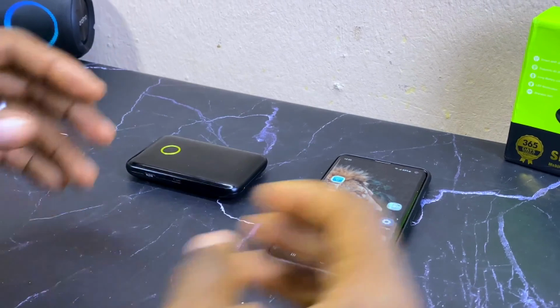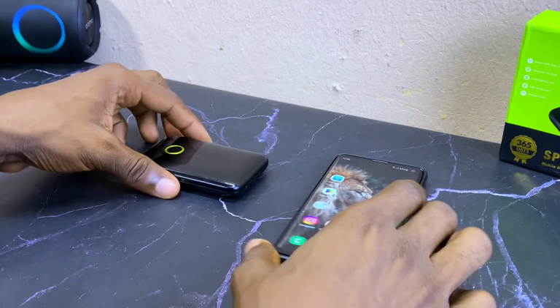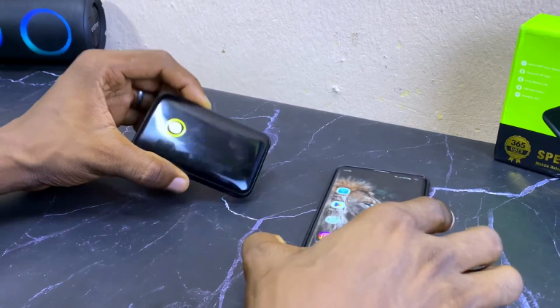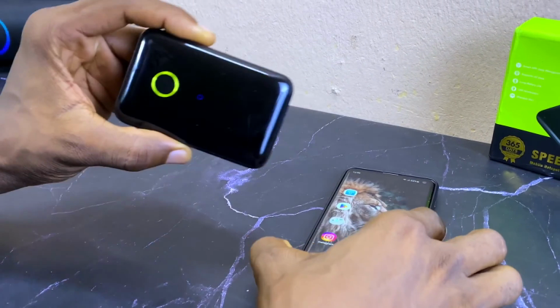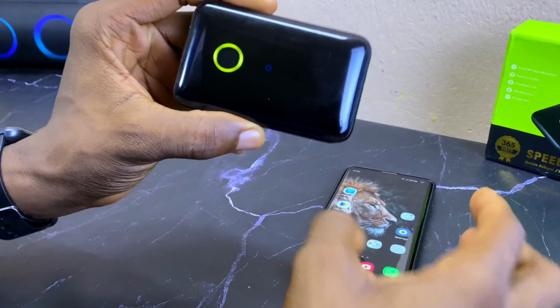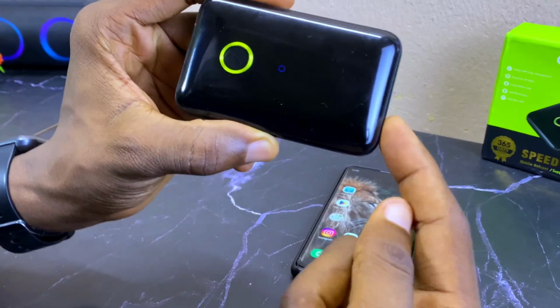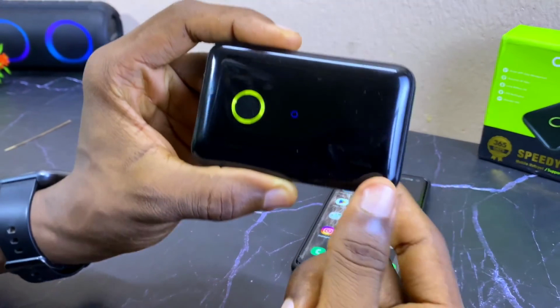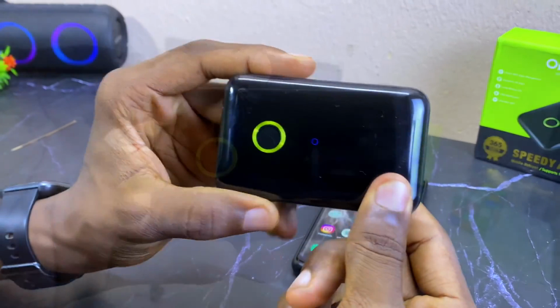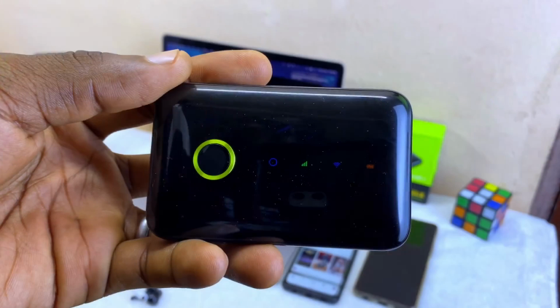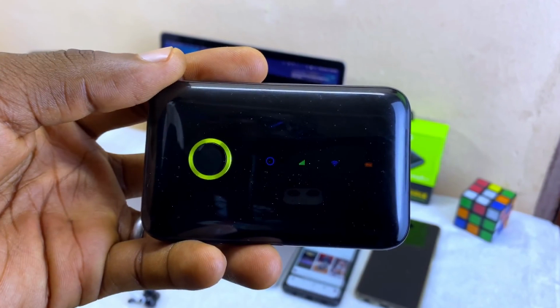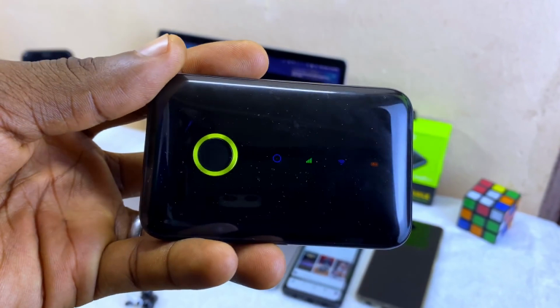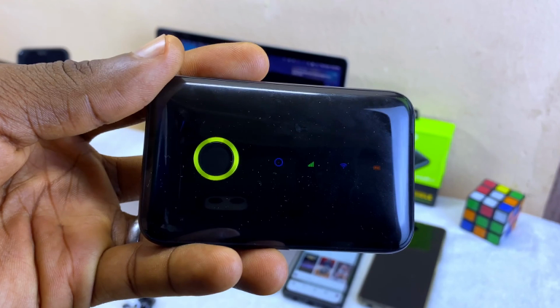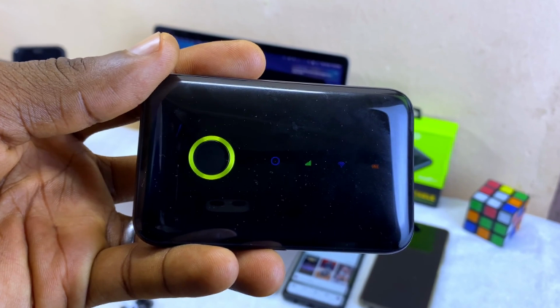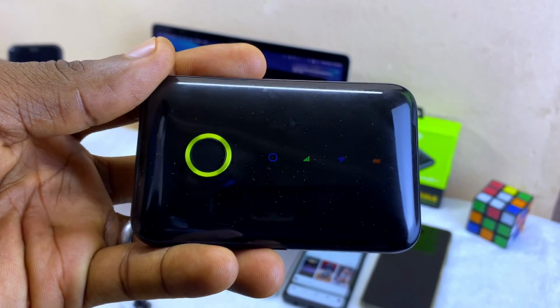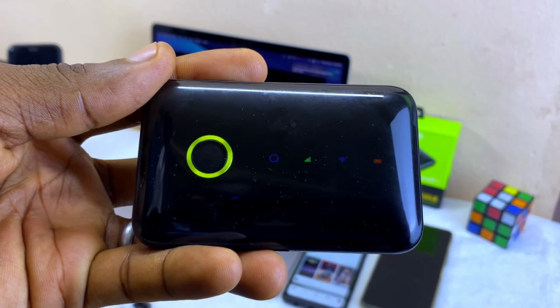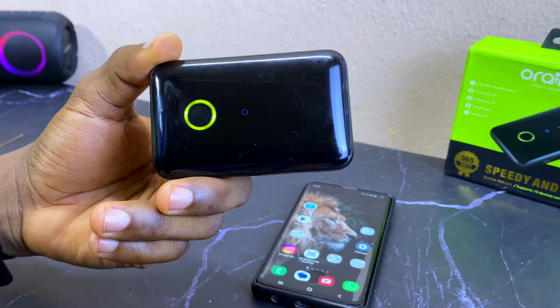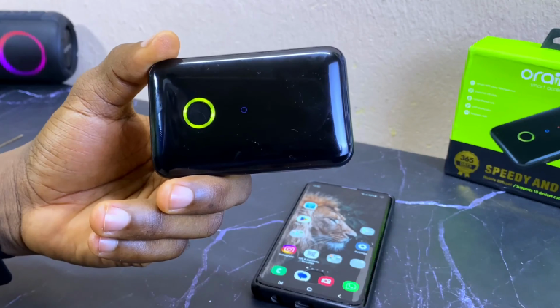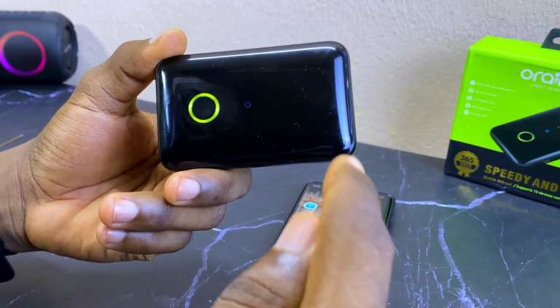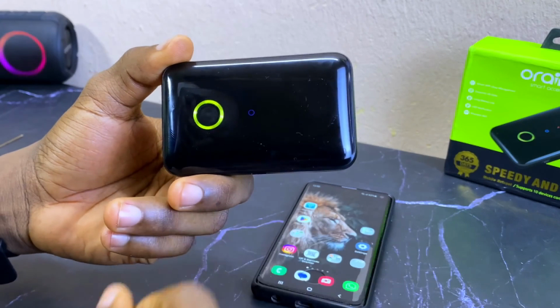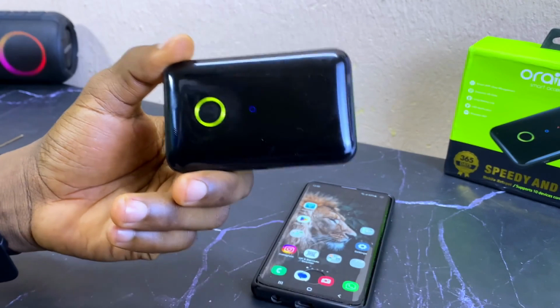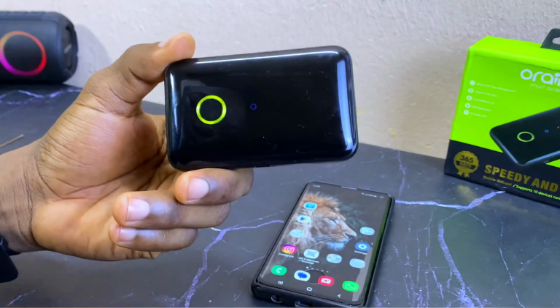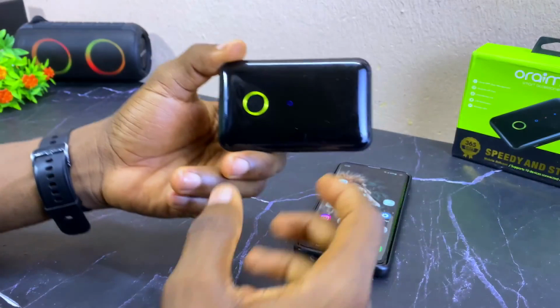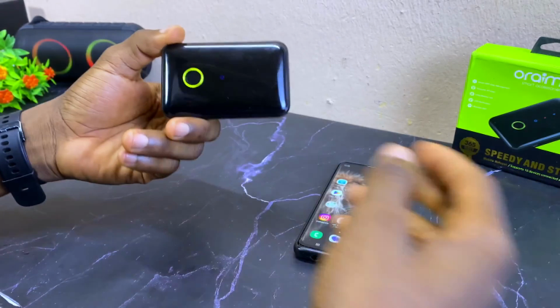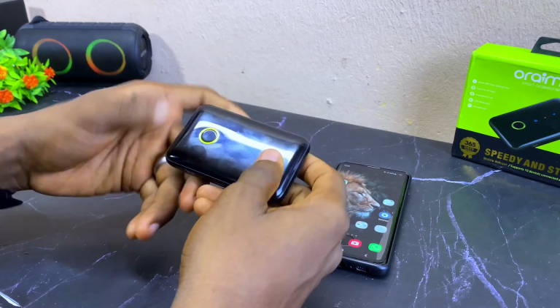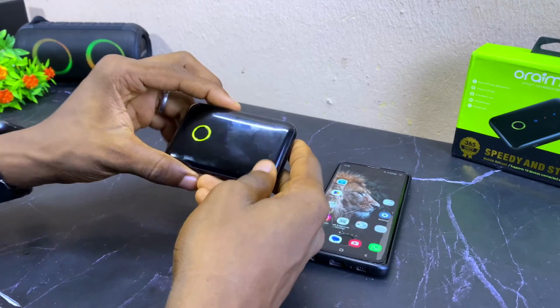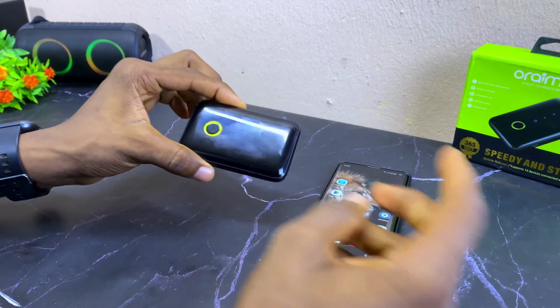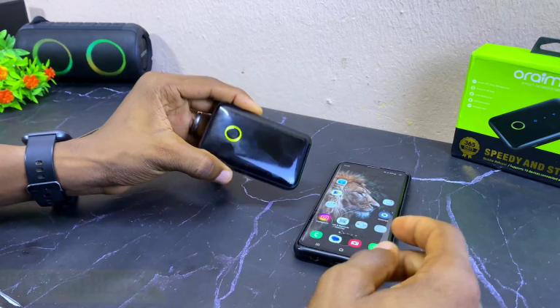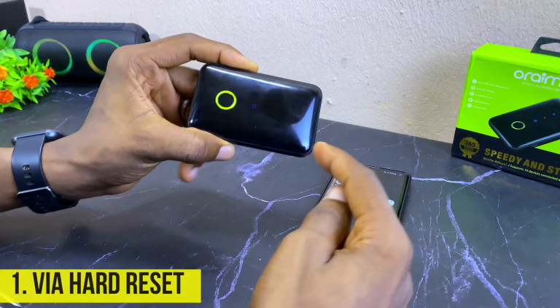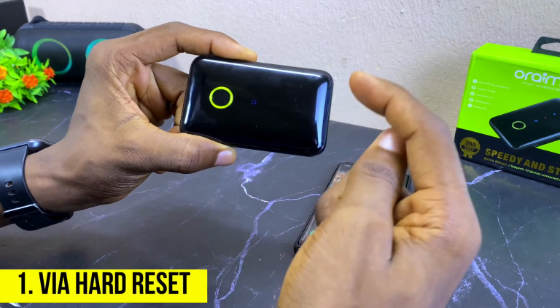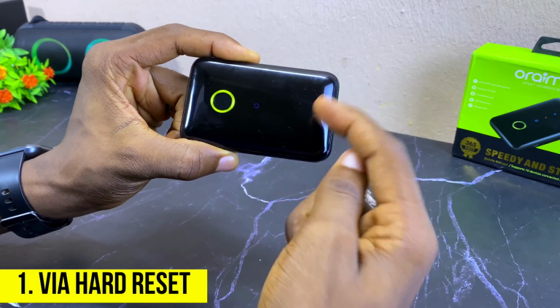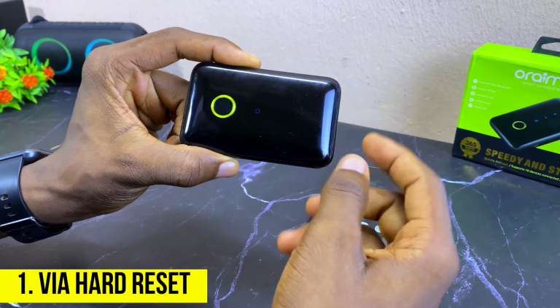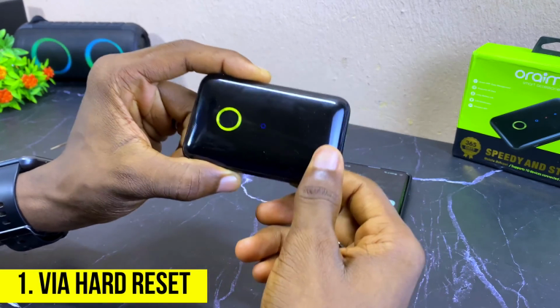Today's video is about how to reset your Orimo MiFi in three ways. Without wasting much time, let's get down to business. The first way is to reset it with the router itself.